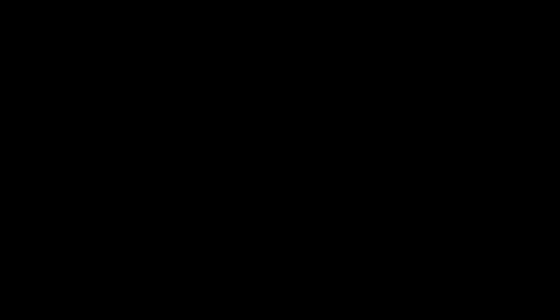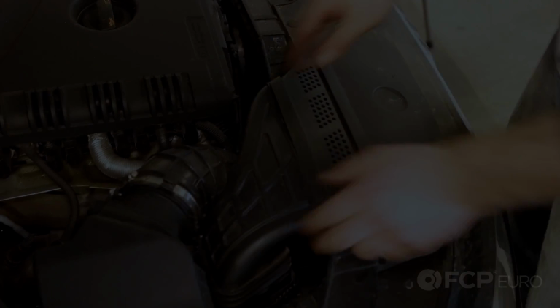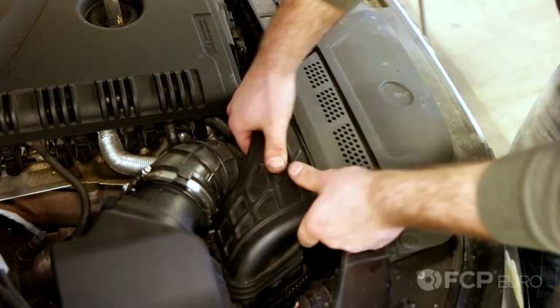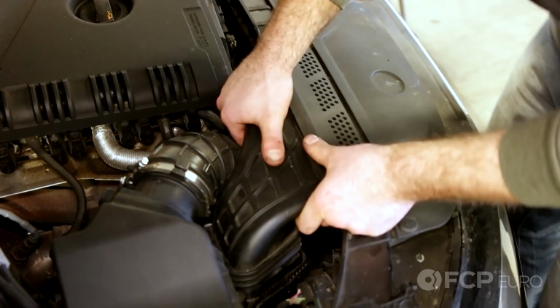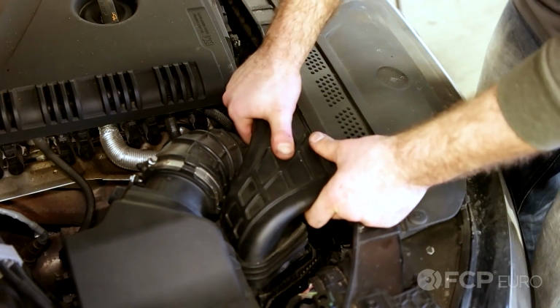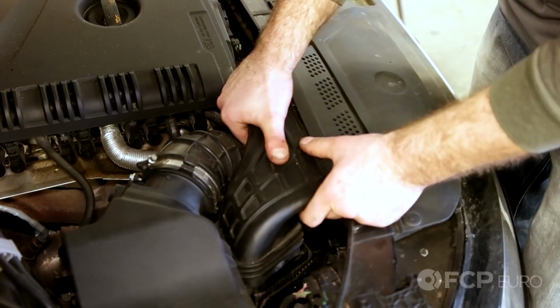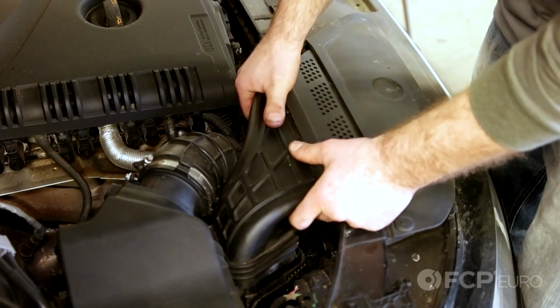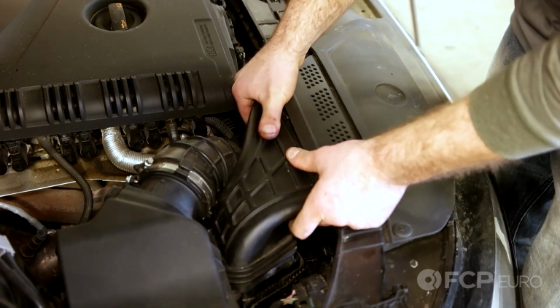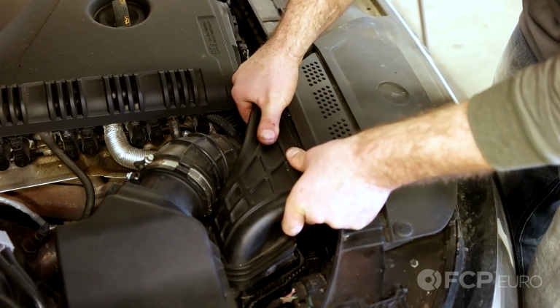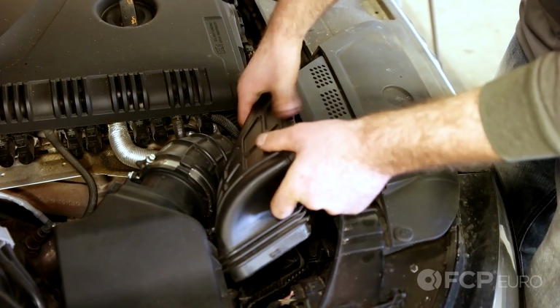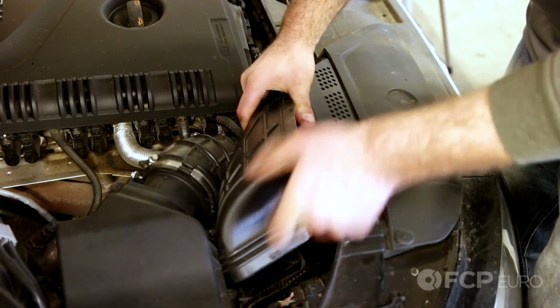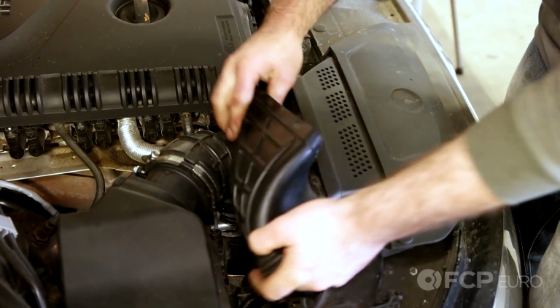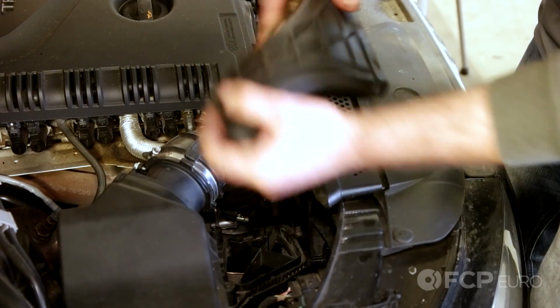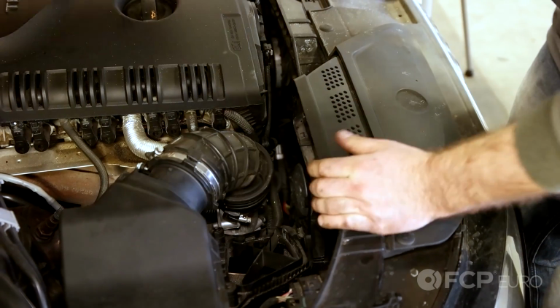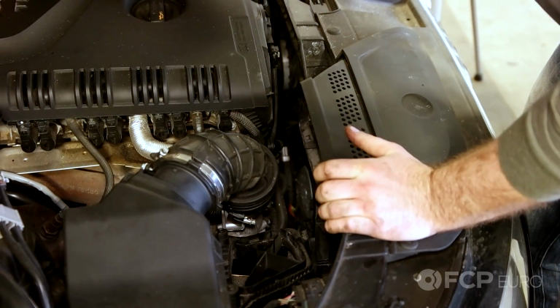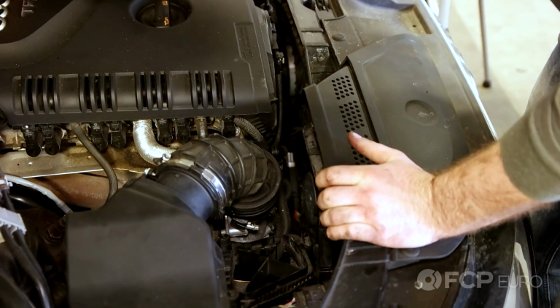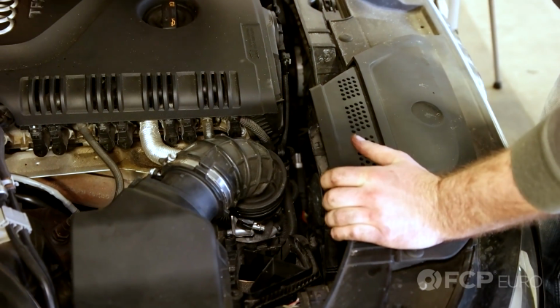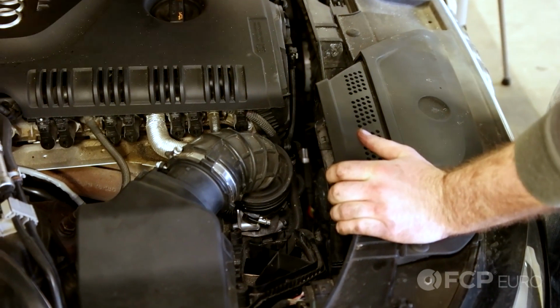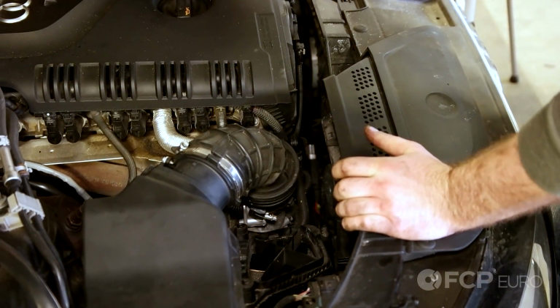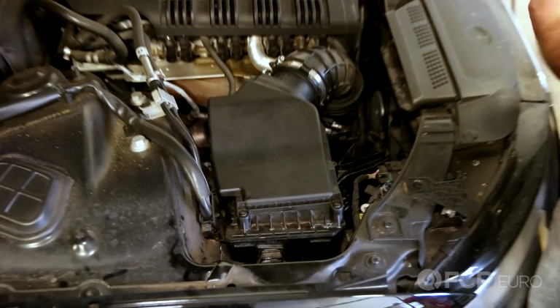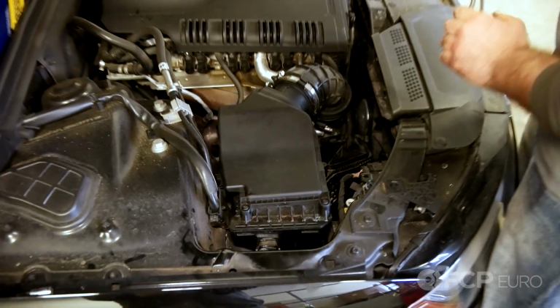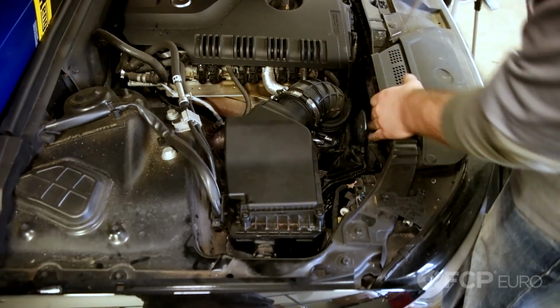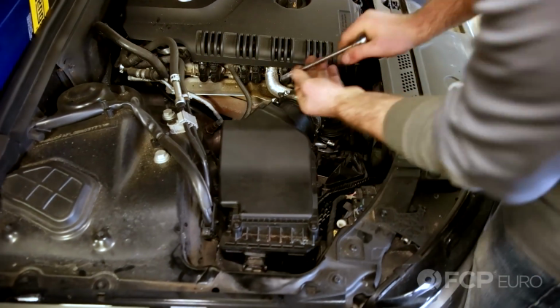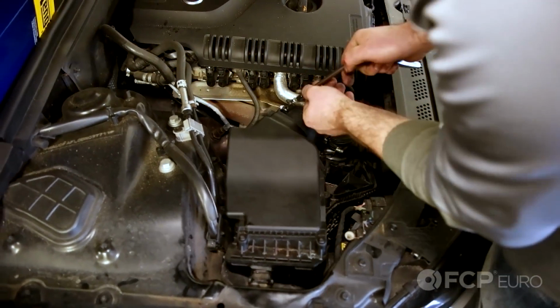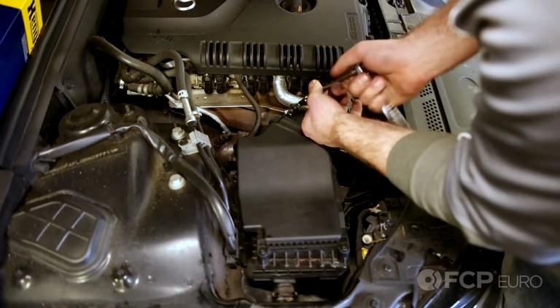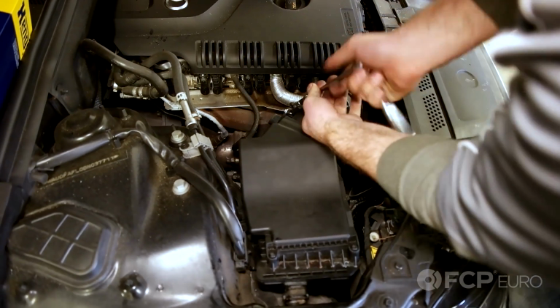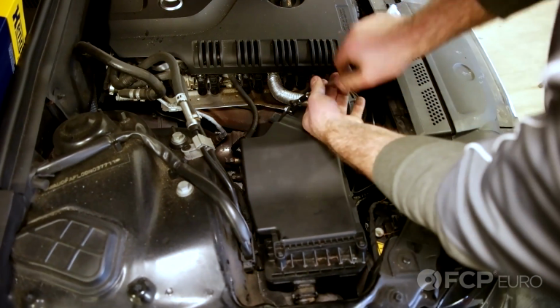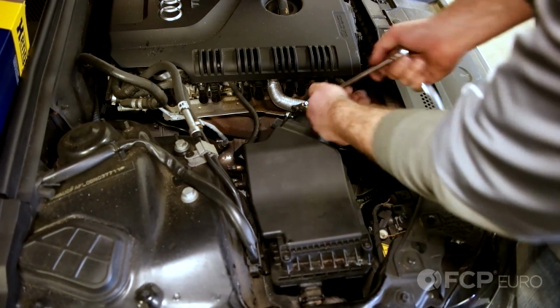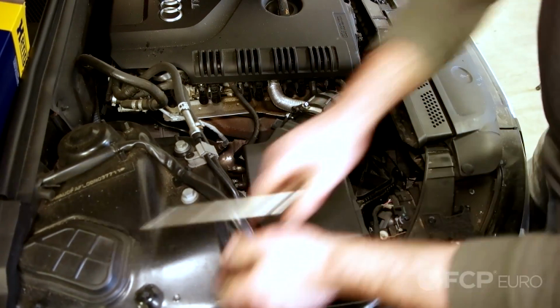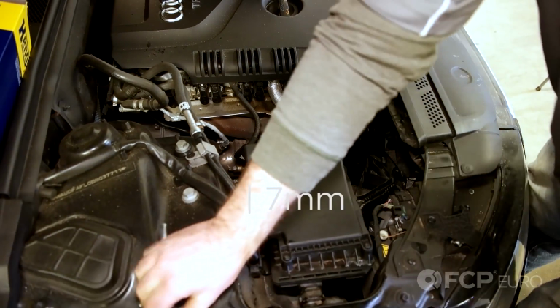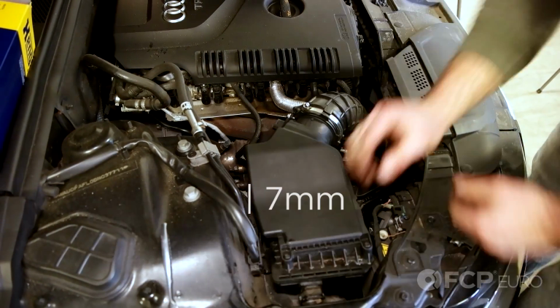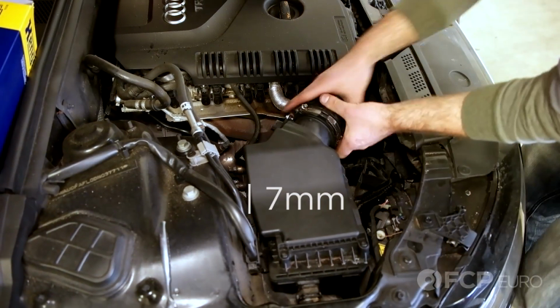Jay Van Gordon here, showing you how to replace an air filter on a 2013 Audi A4 2-liter turbo TFSI engine. Simply remove the fresh air hose, the intake hose — that's a seven millimeter.